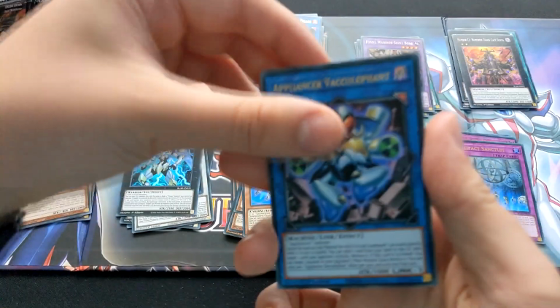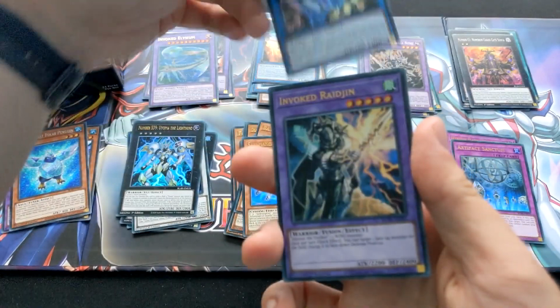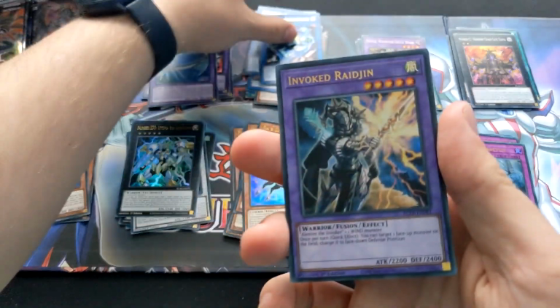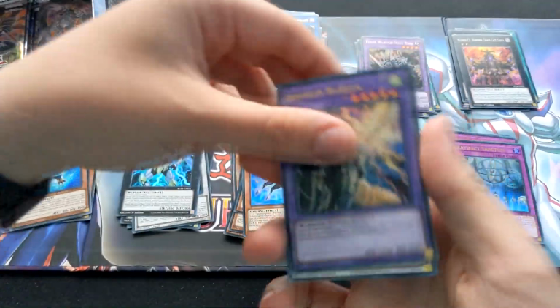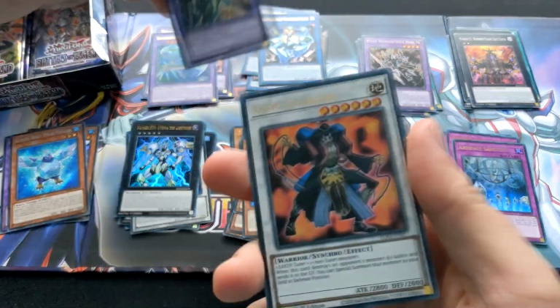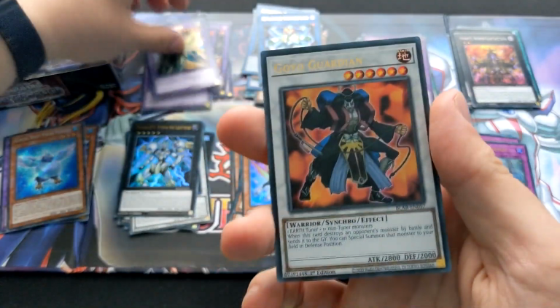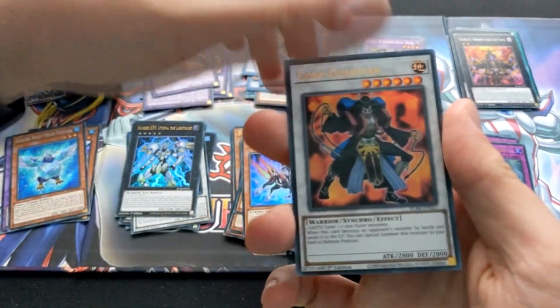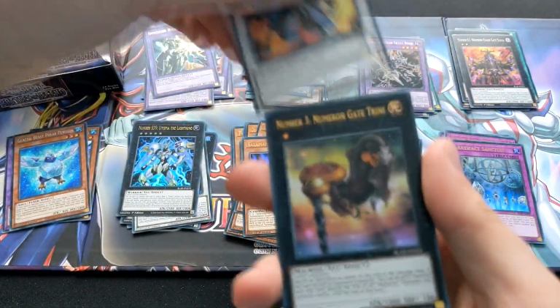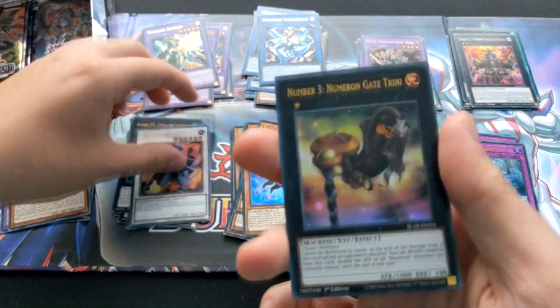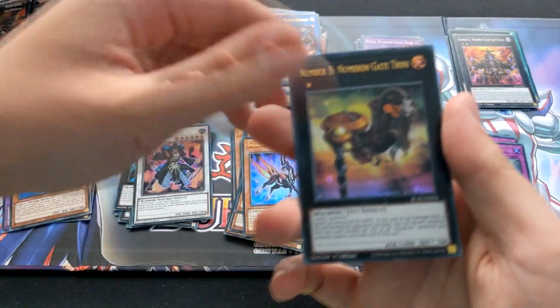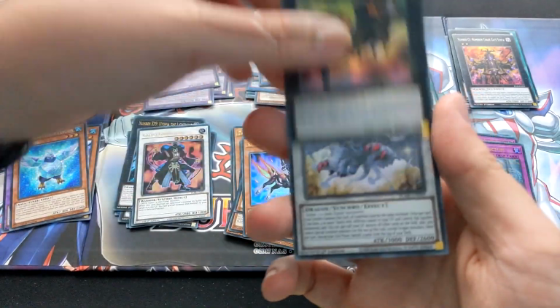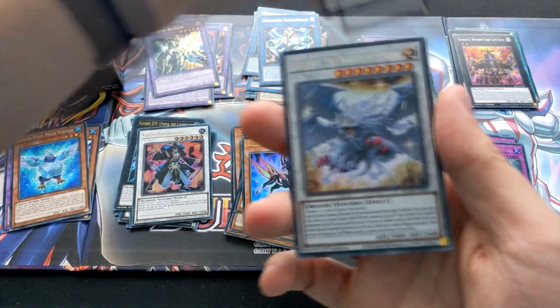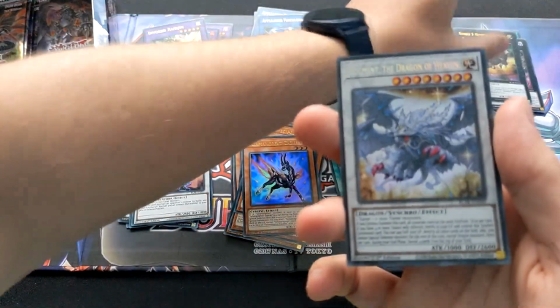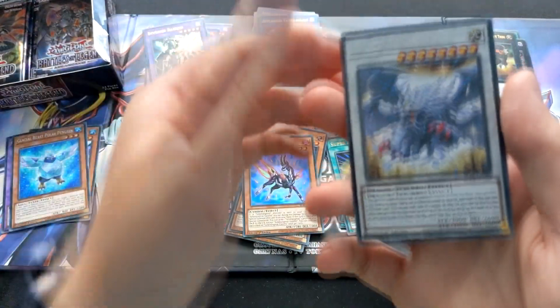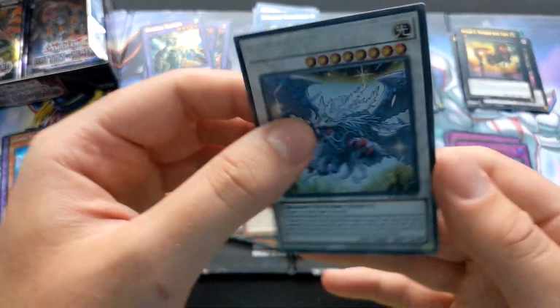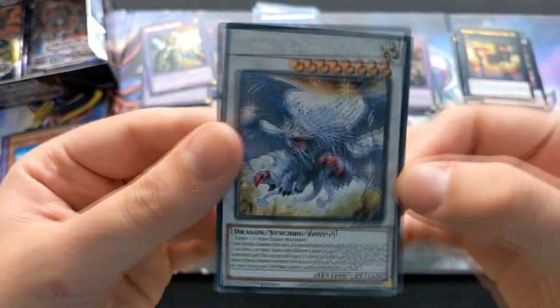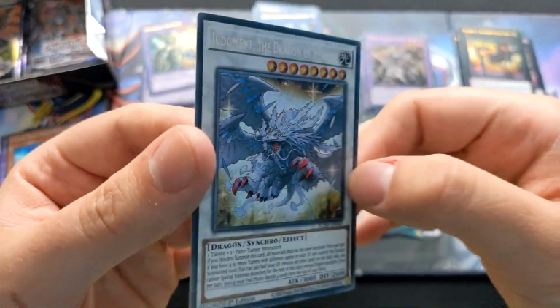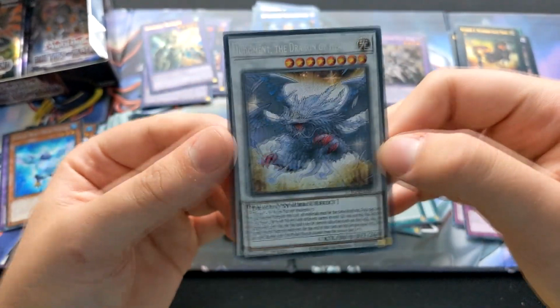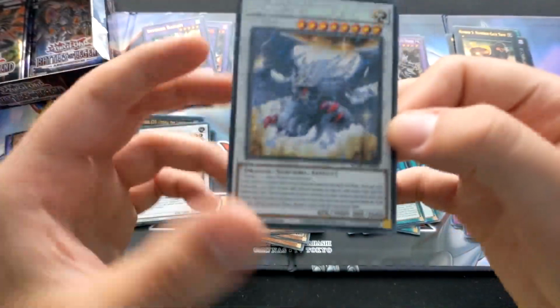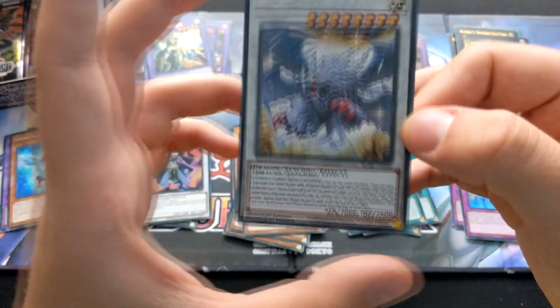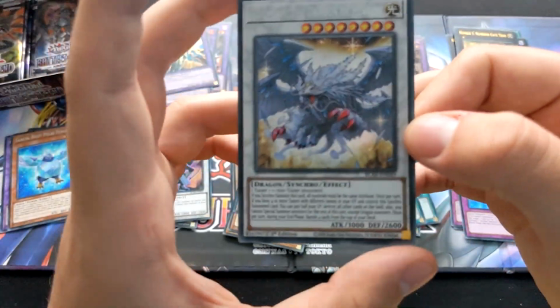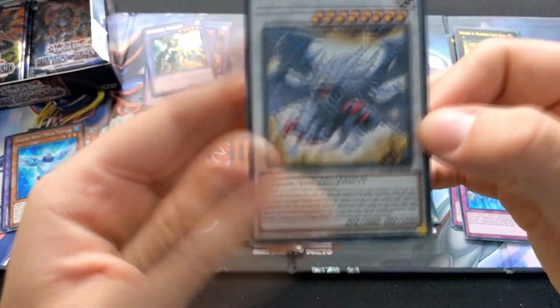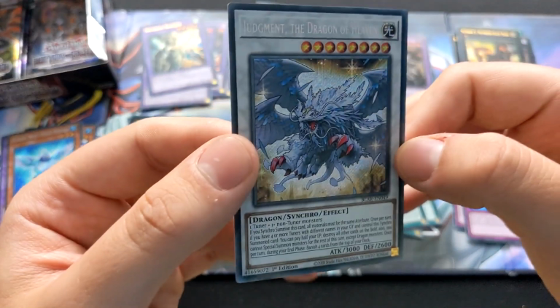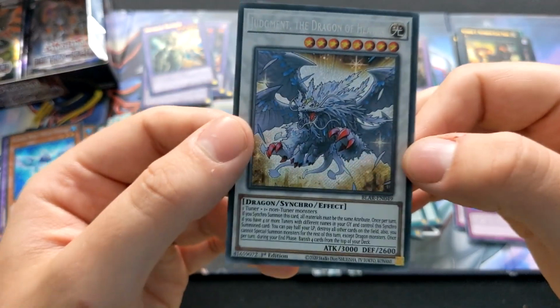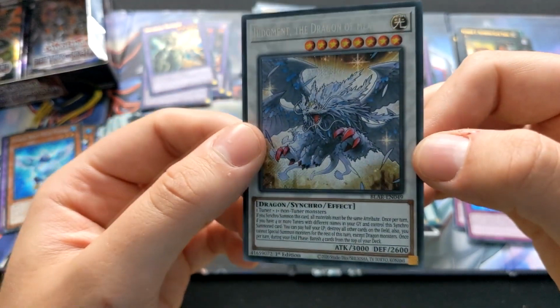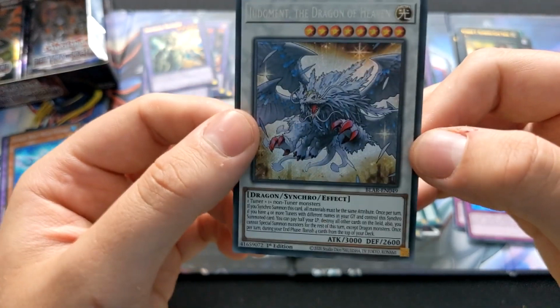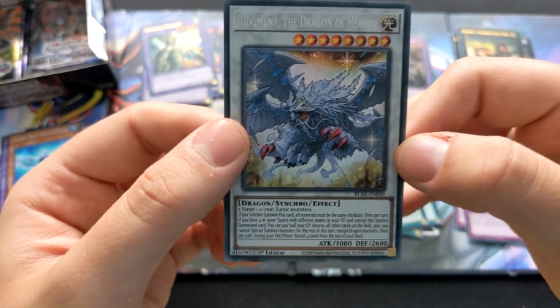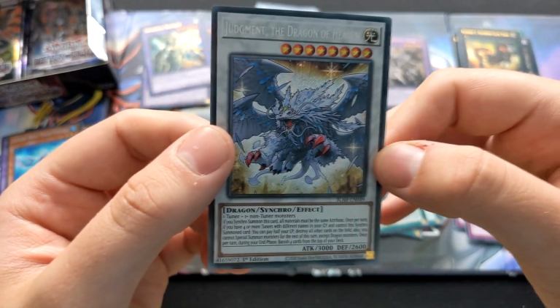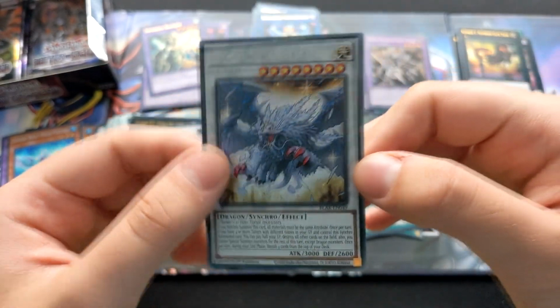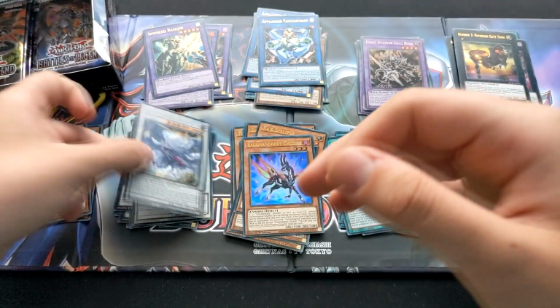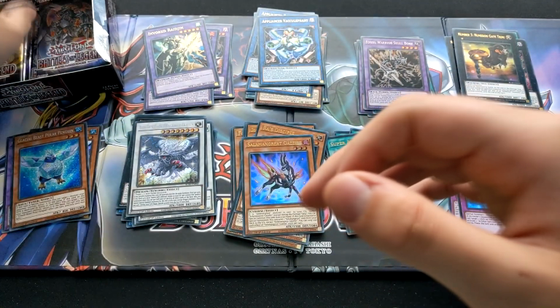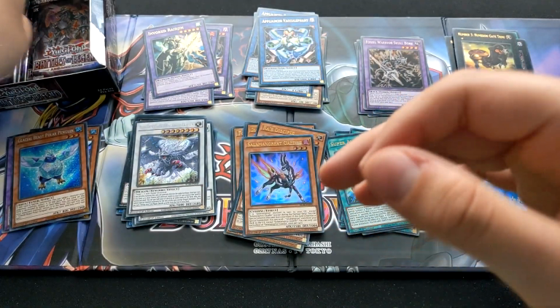Another Appliancer — I wonder if we'll have a full core of Appliancers once we're done with this. And we've got one of the Dragon Jump promo cards — Sinker of Judgment, the Dragon of Heavens. Very nice.